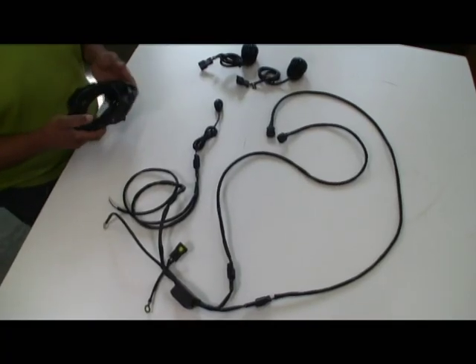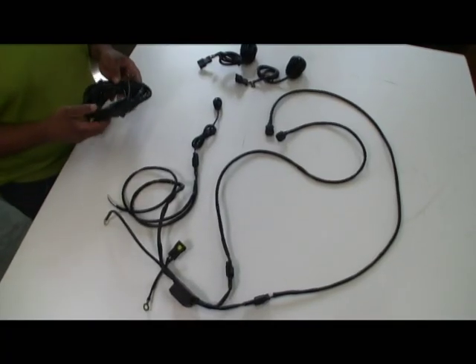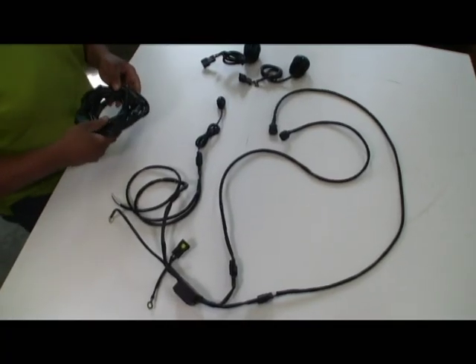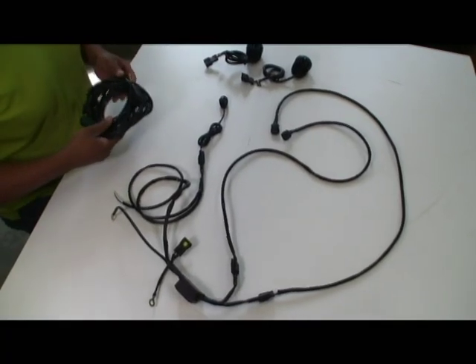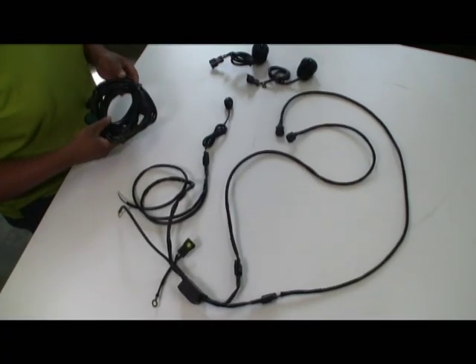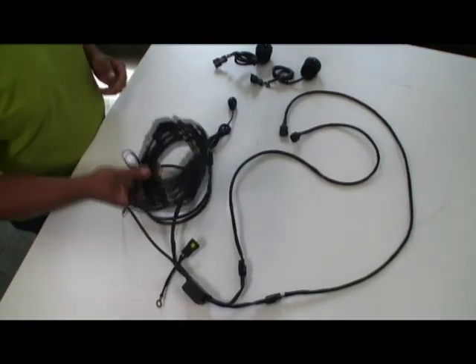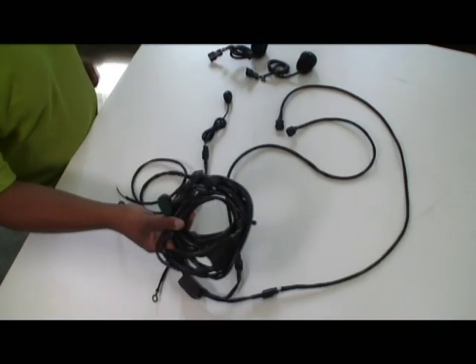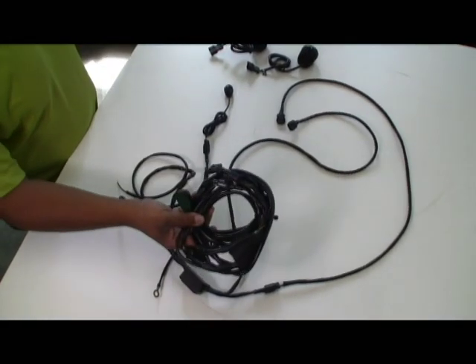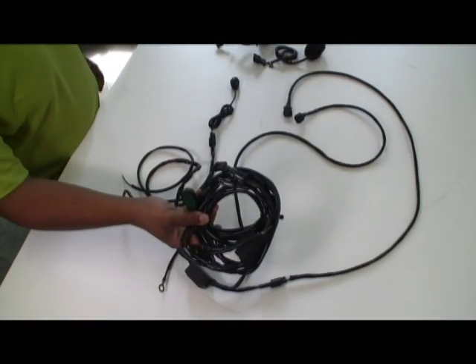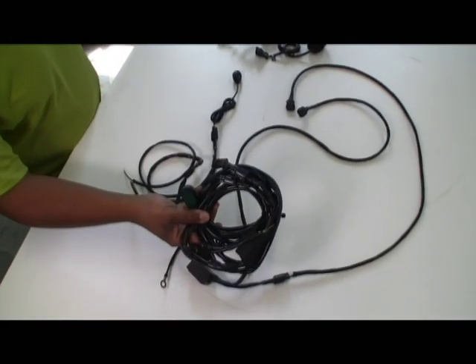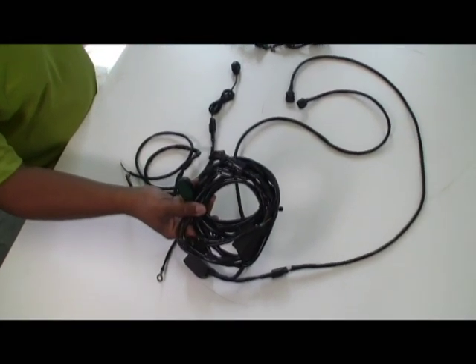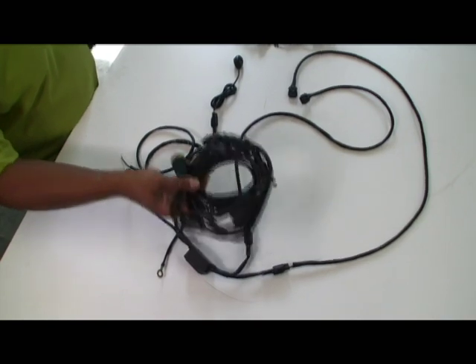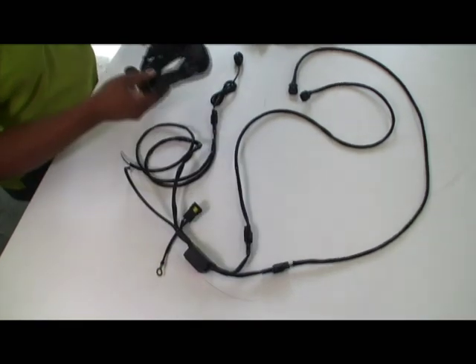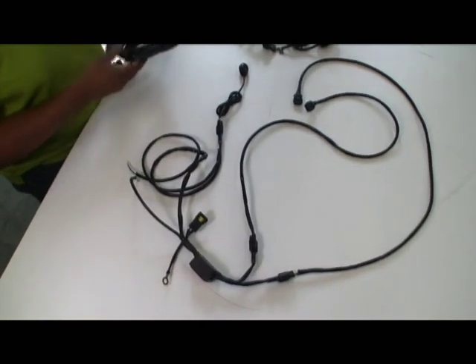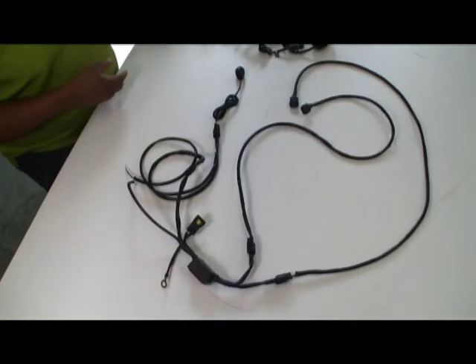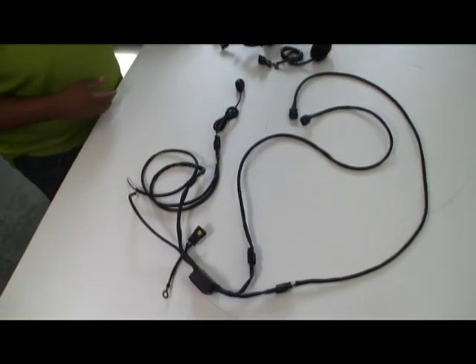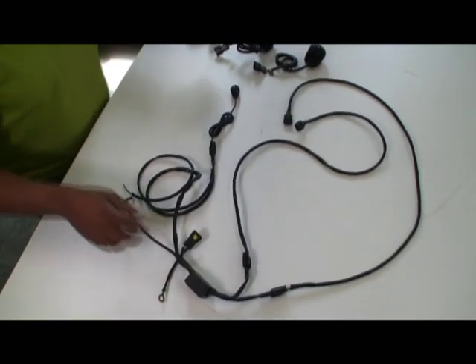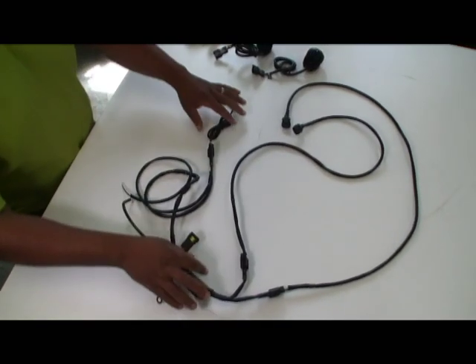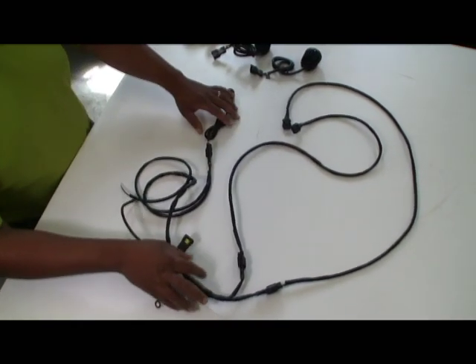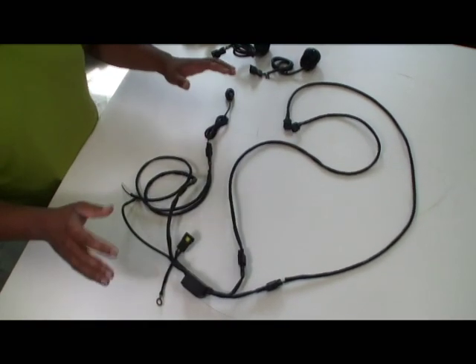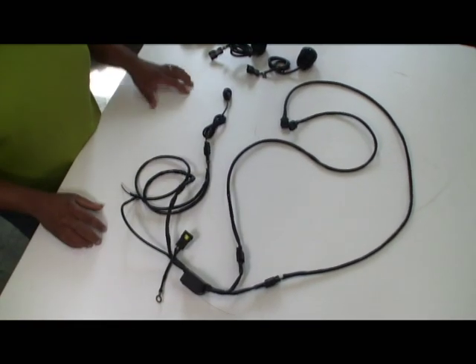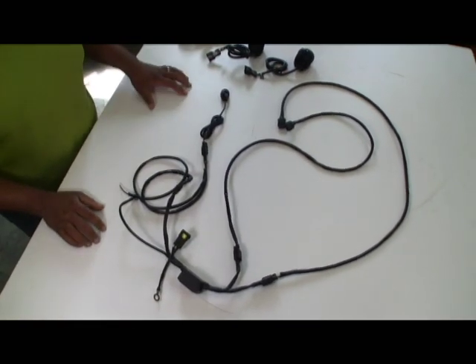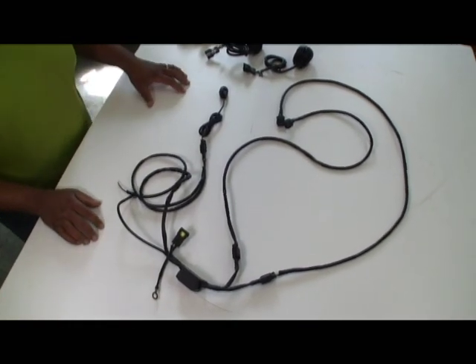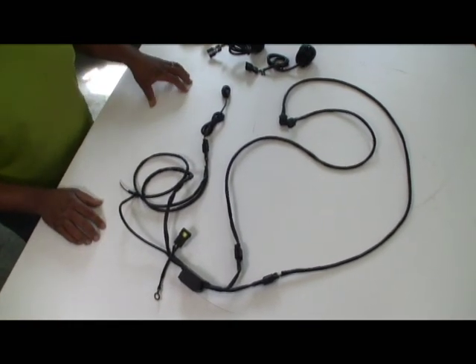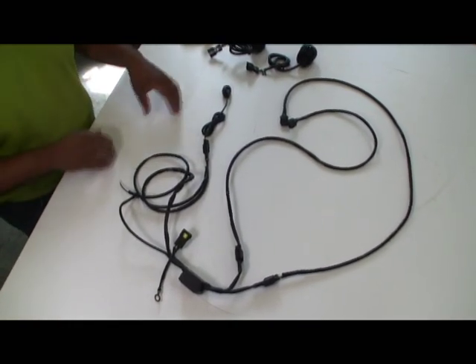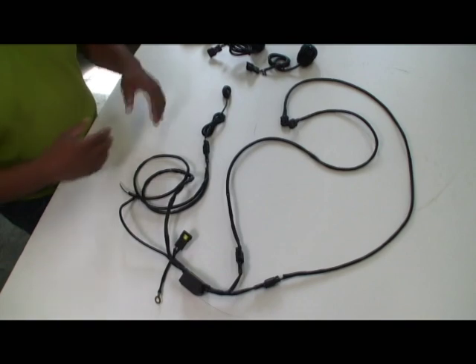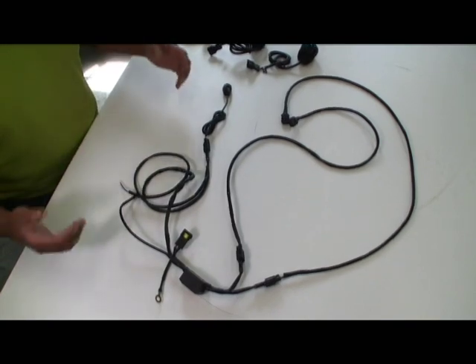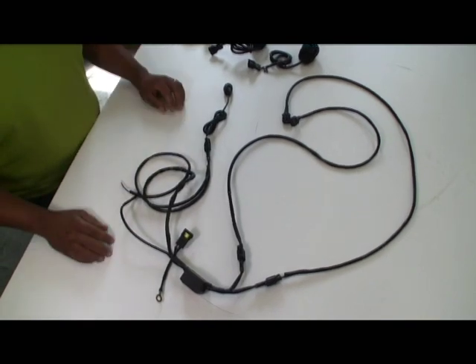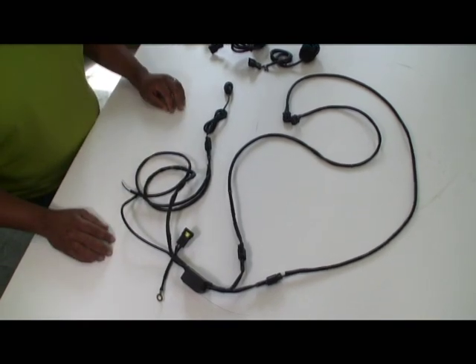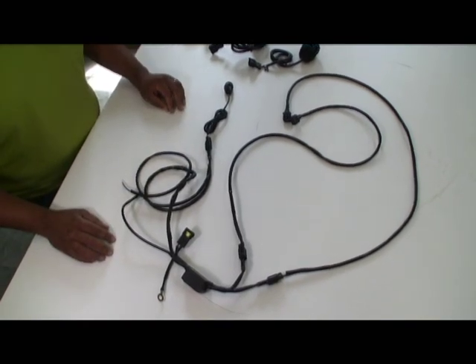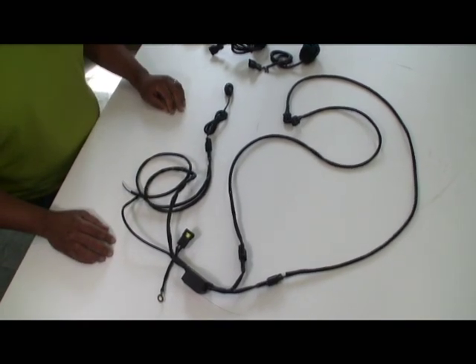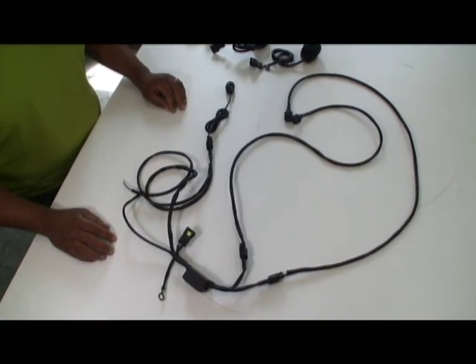When you first unpackage your Denali harness, it's going to look something like this. Once you've unraveled everything and get it all spread out so you can get a good overview of what the situation is, you're going to want to notice a couple of things.